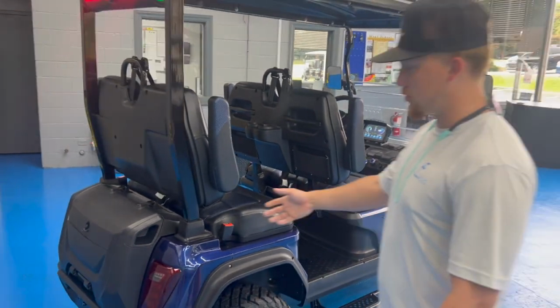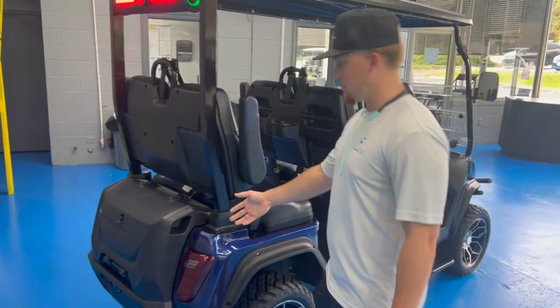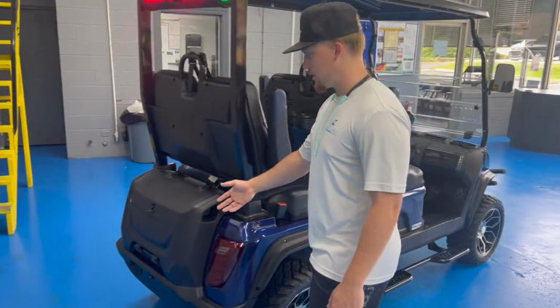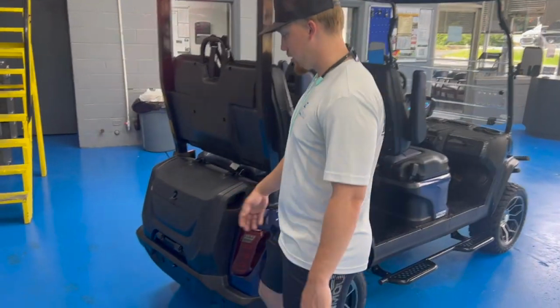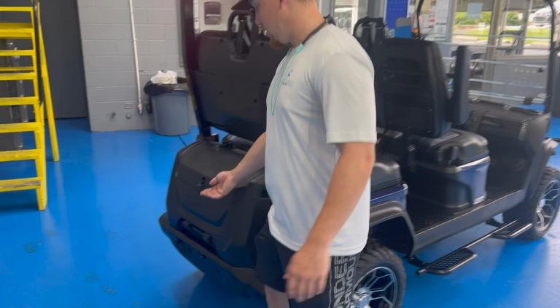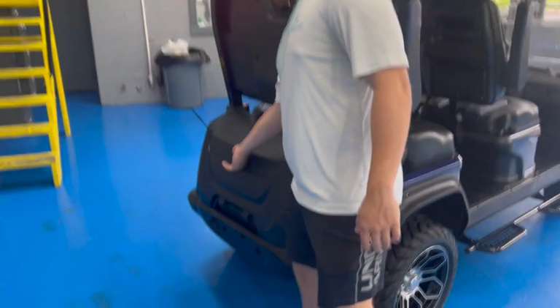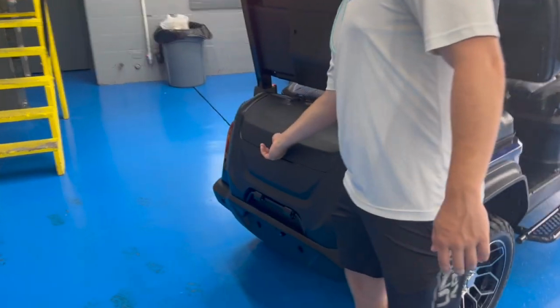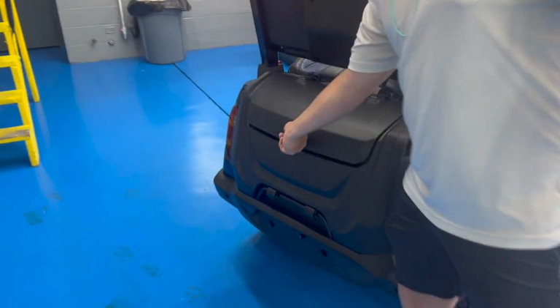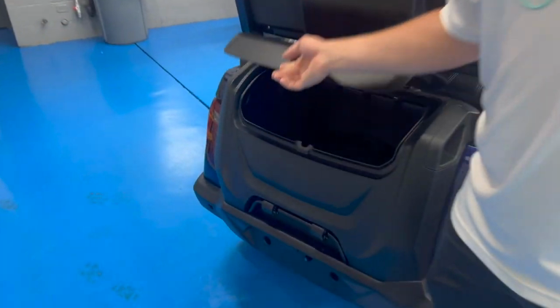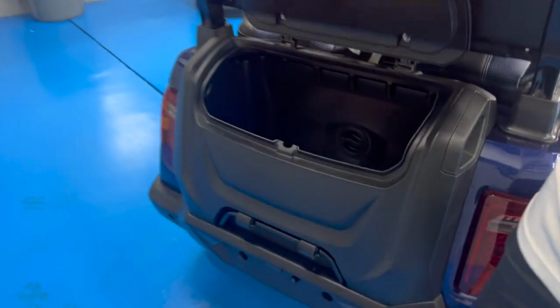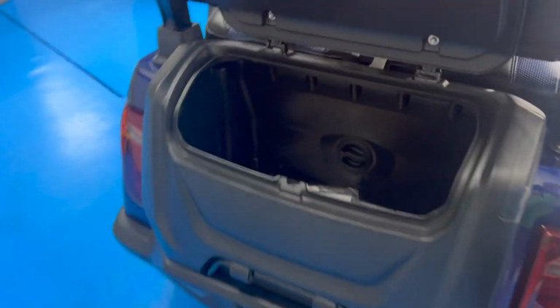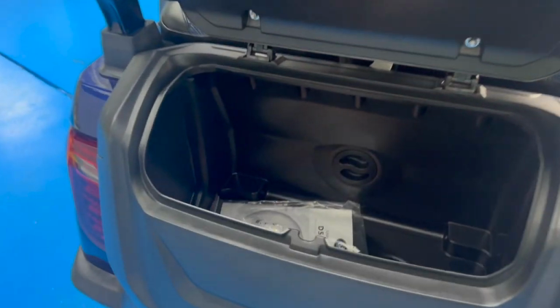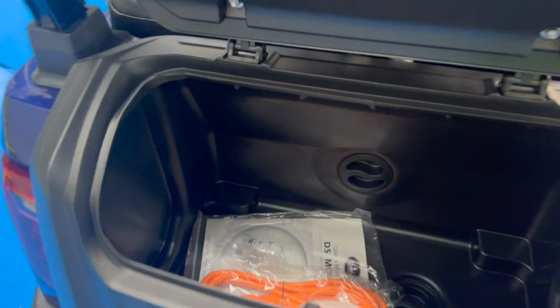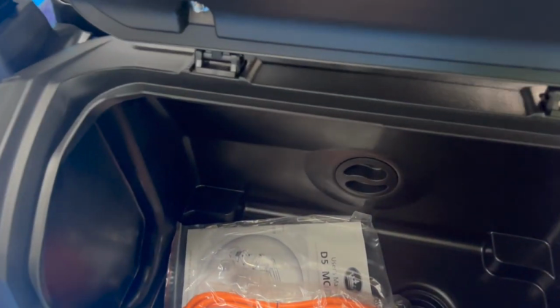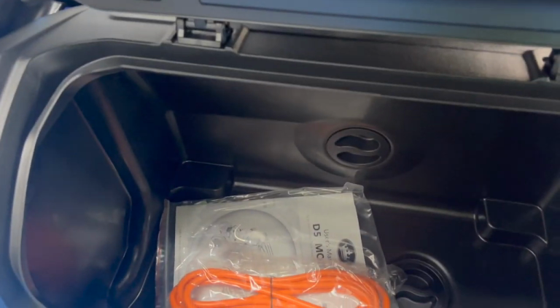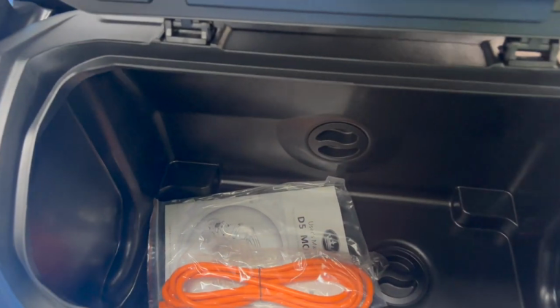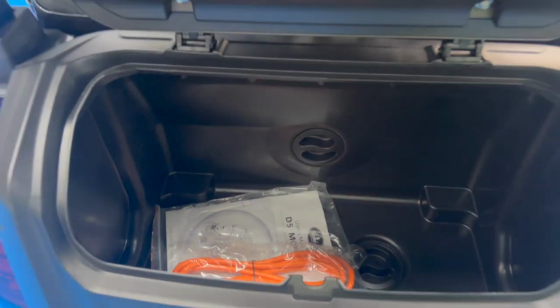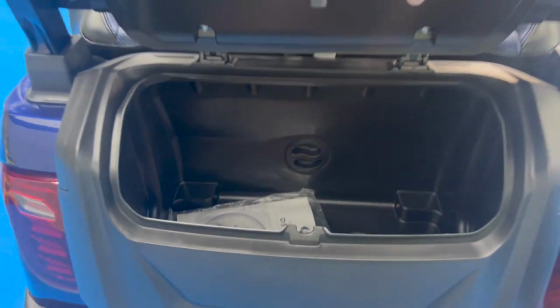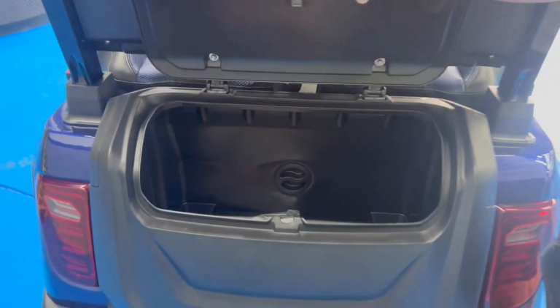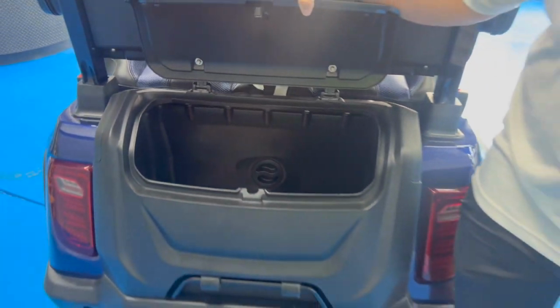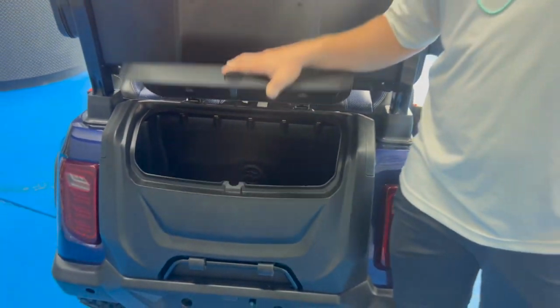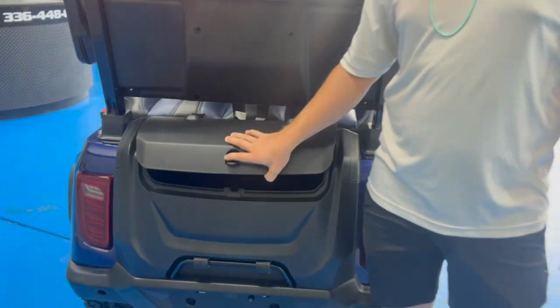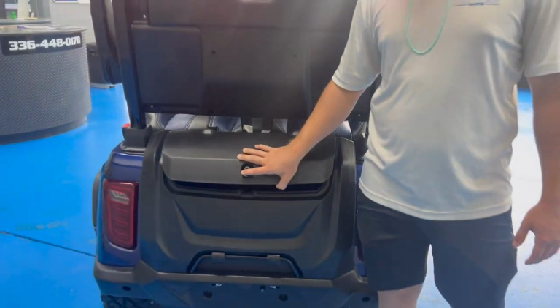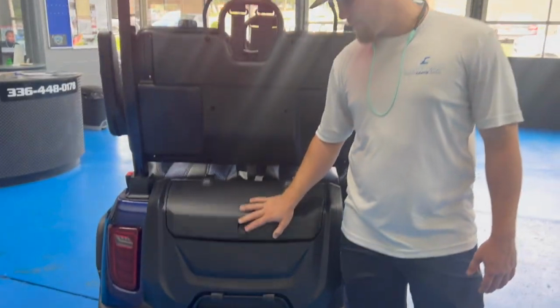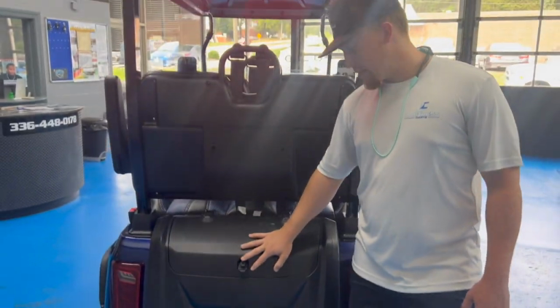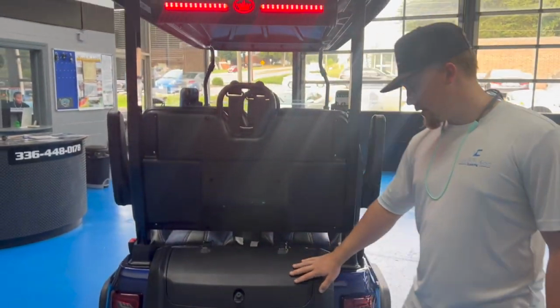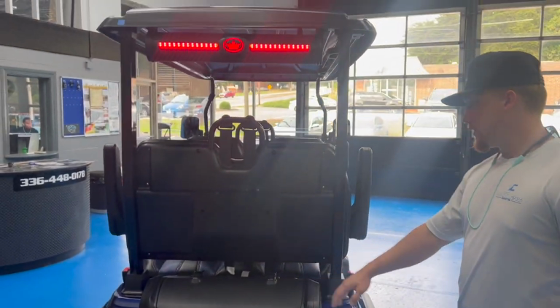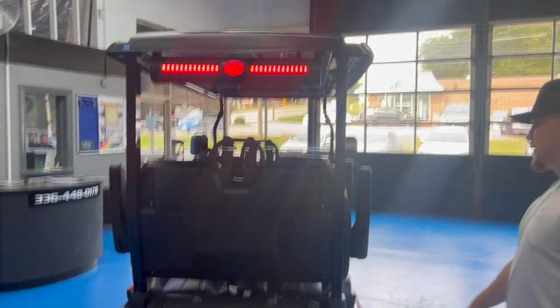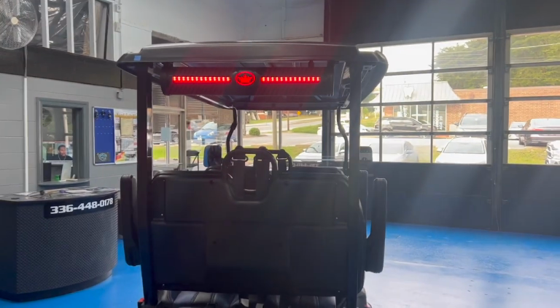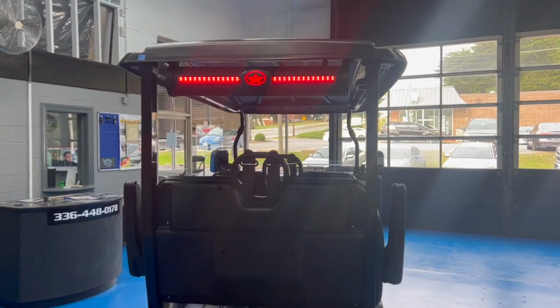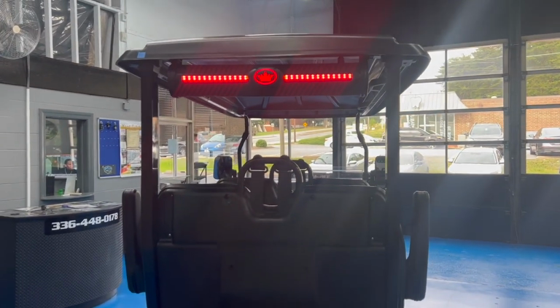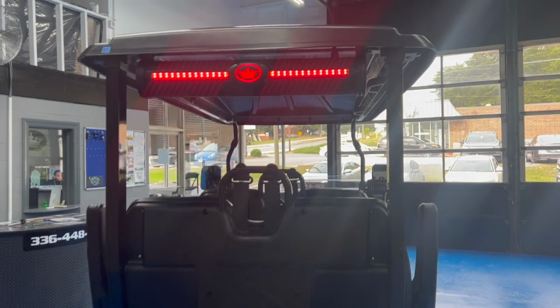You're also going to get lockable glove boxes and a lockable trunk for storage. This trunk doubles as a cooler — you can put ice and drinks in it and actually drain it out.